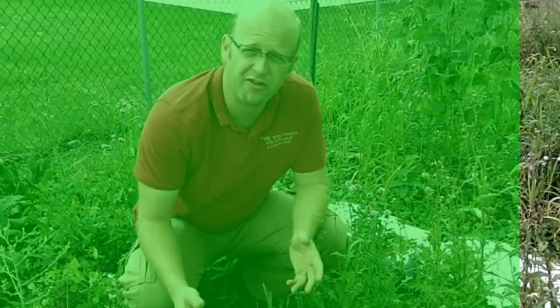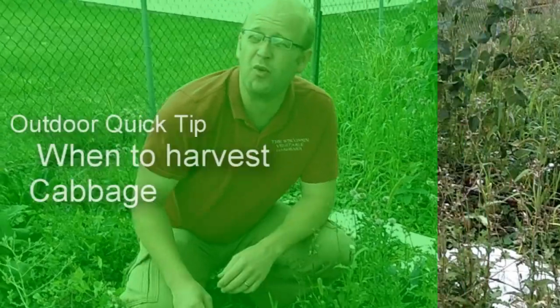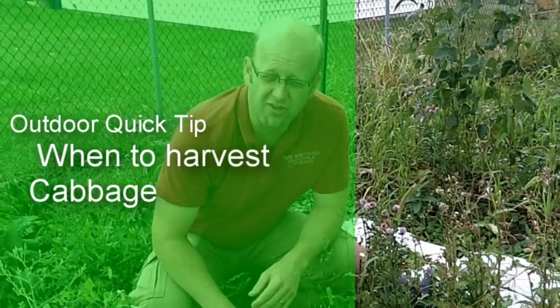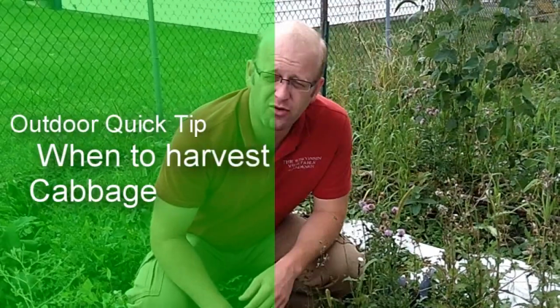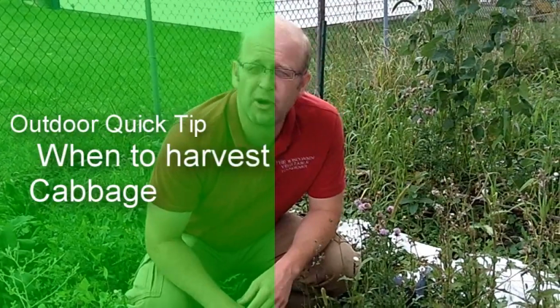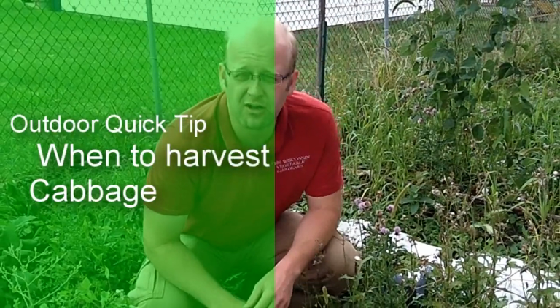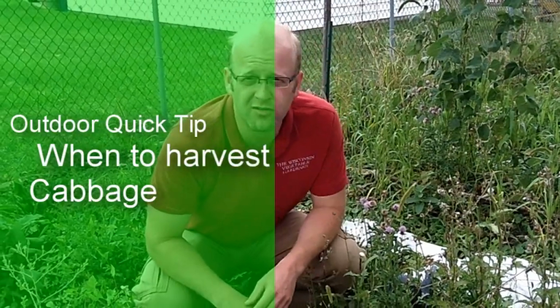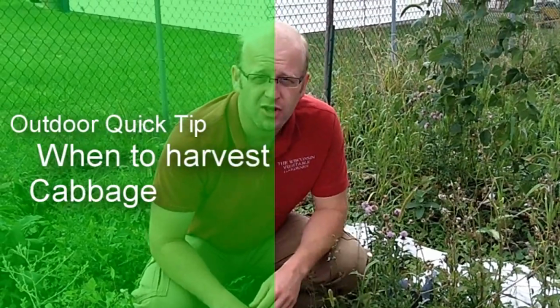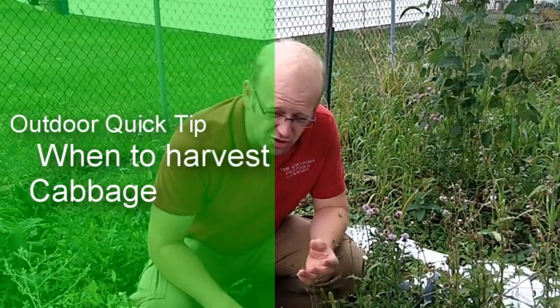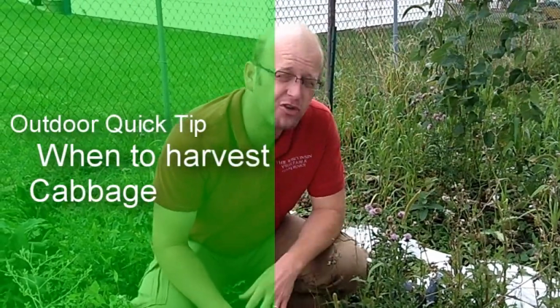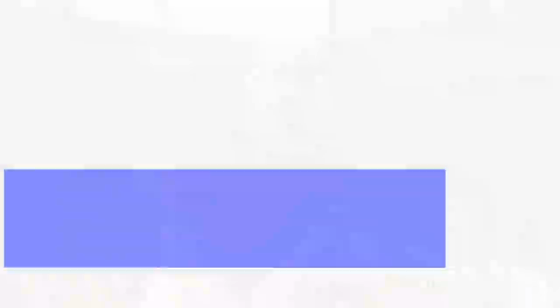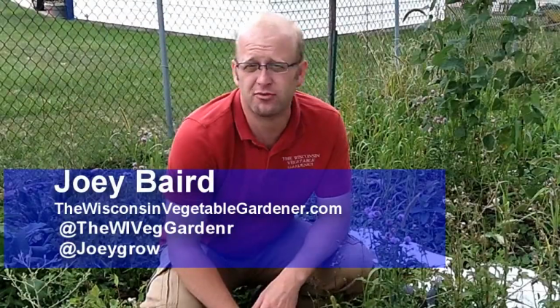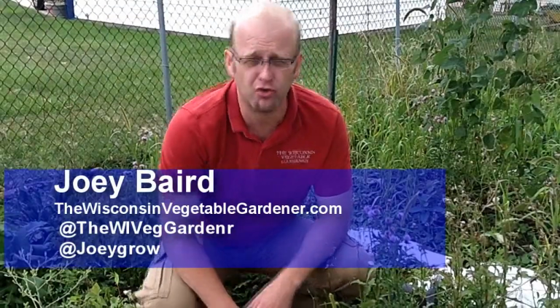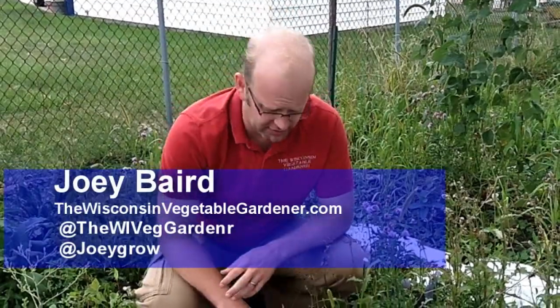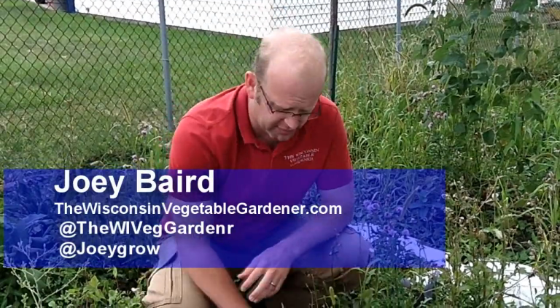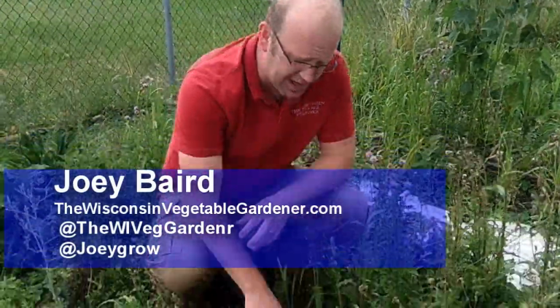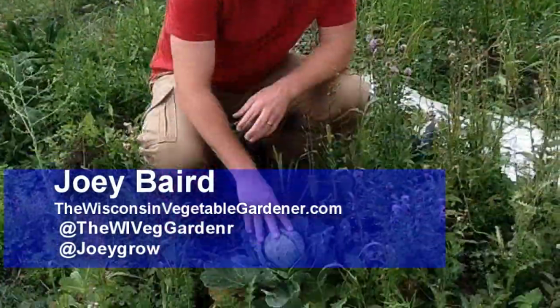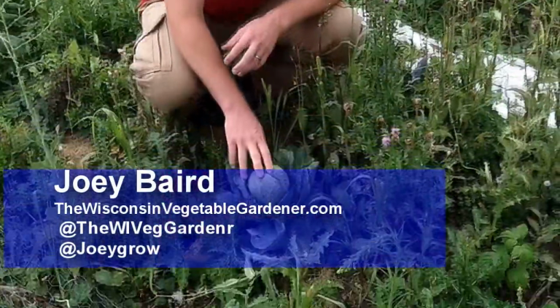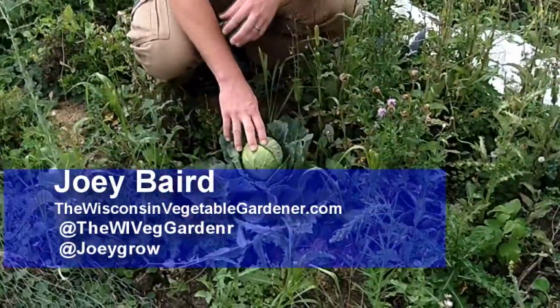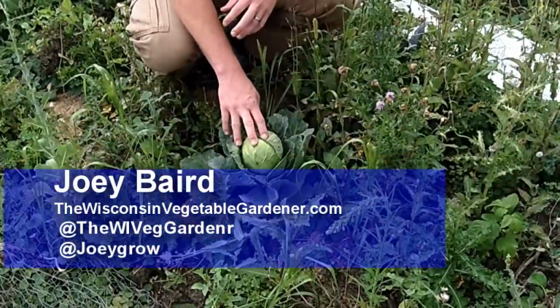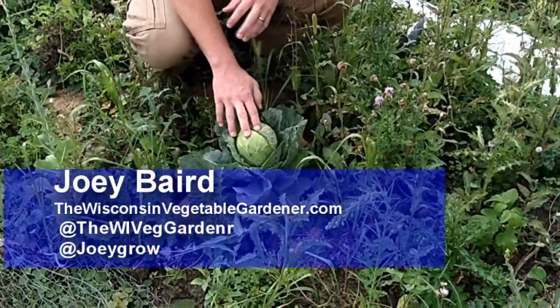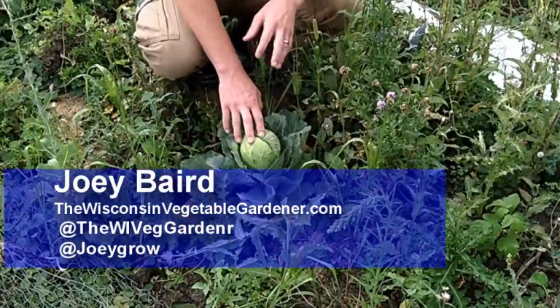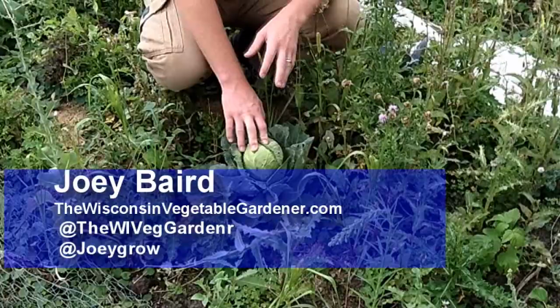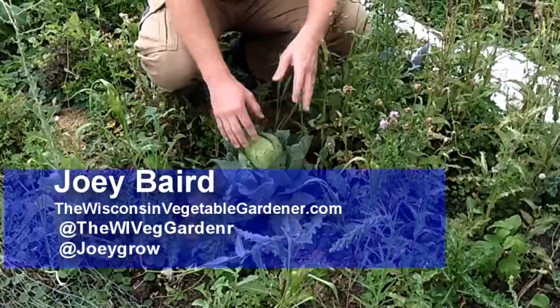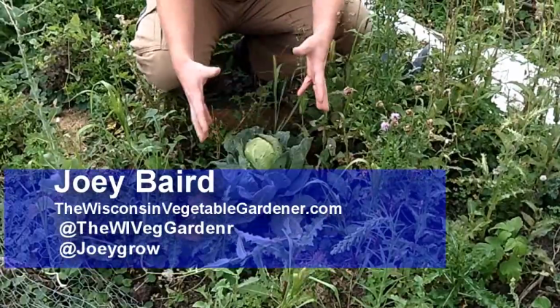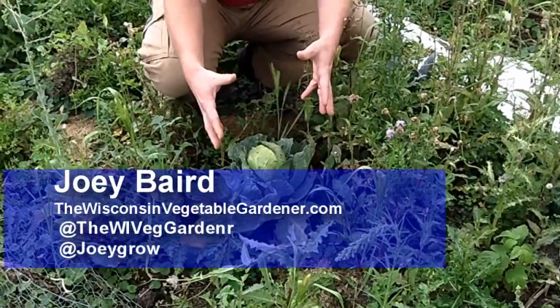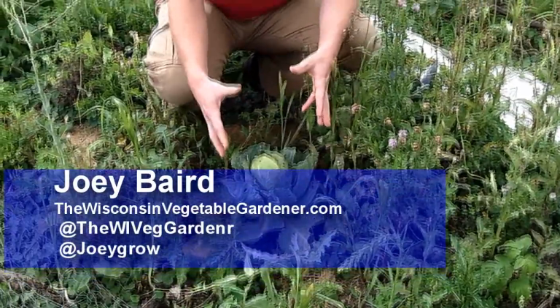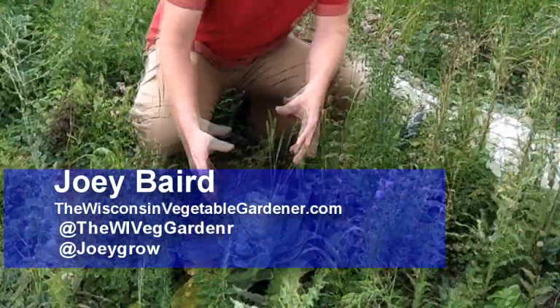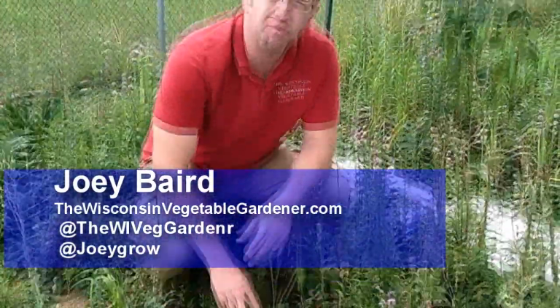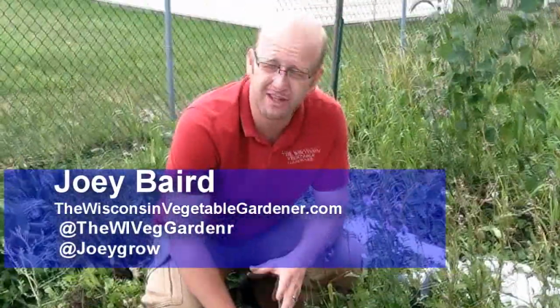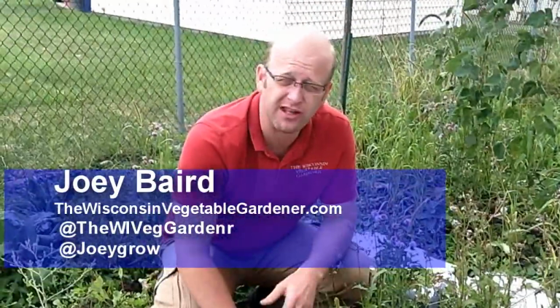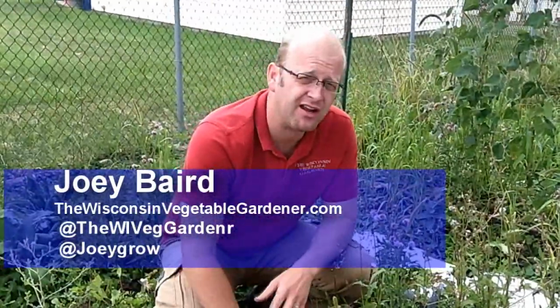Whether you have a weedy garden or a perfect garden, you should know when to harvest certain produce. This is a cabbage — it's a small head cabbage here. It should be about the size of a volleyball, but we take what we can get.